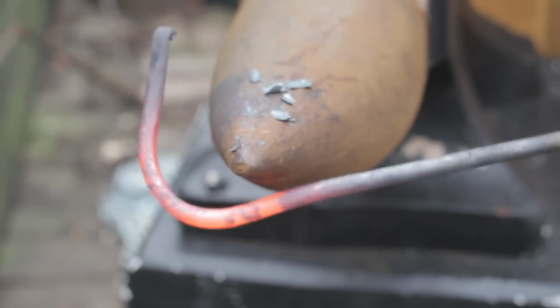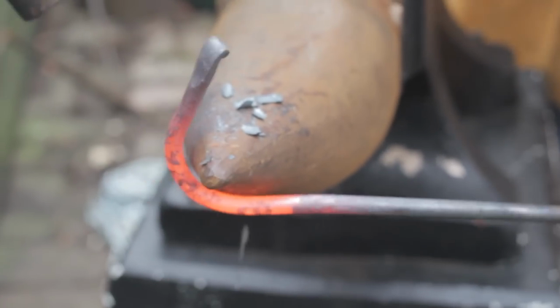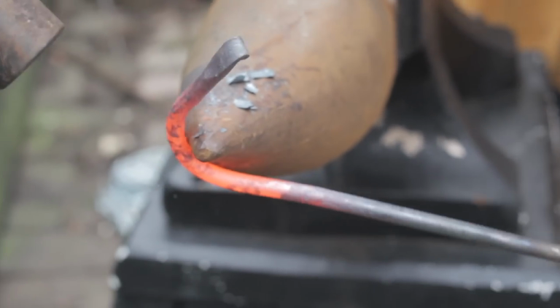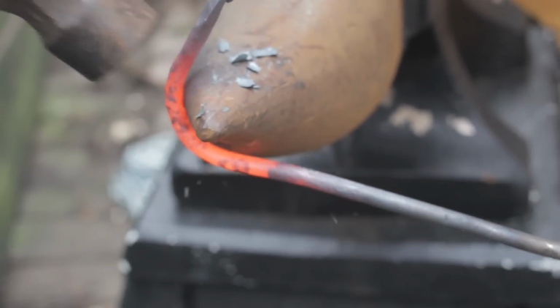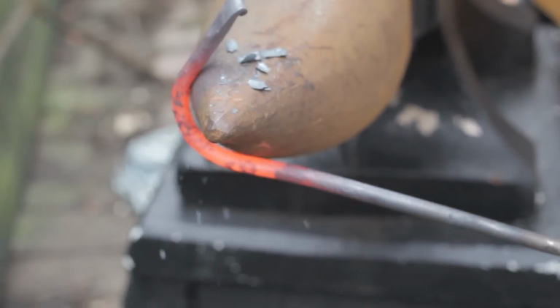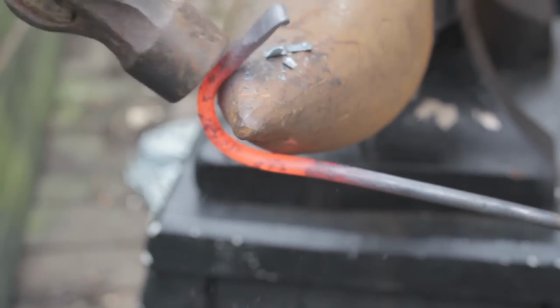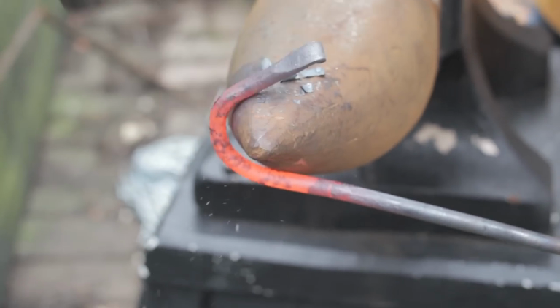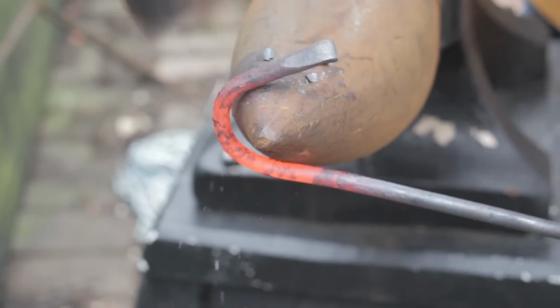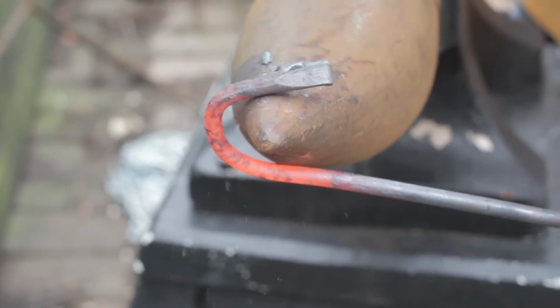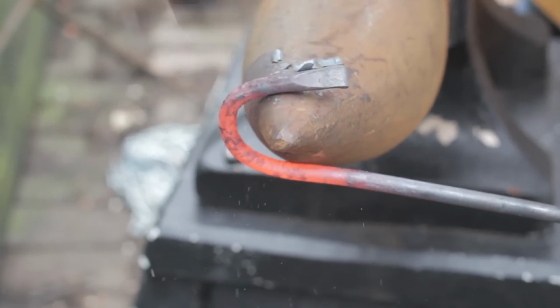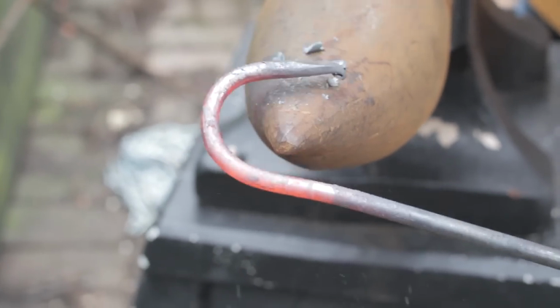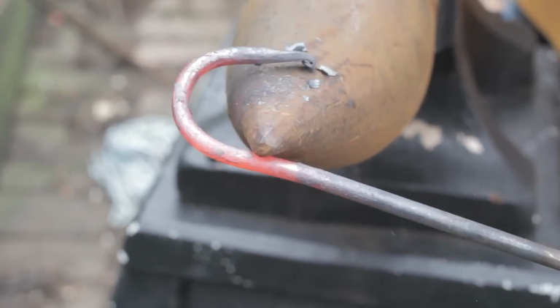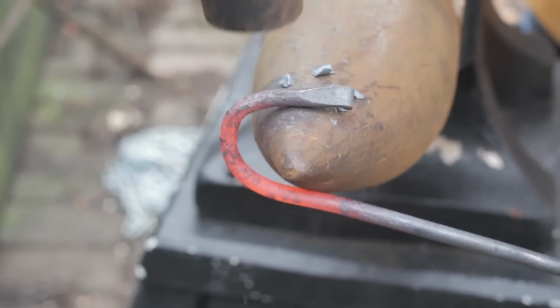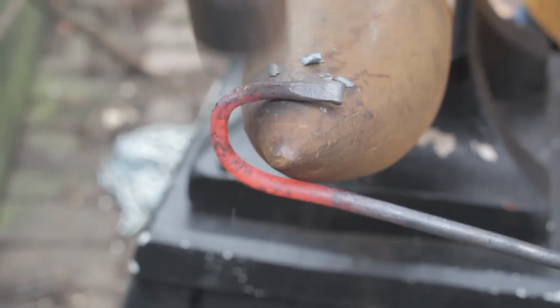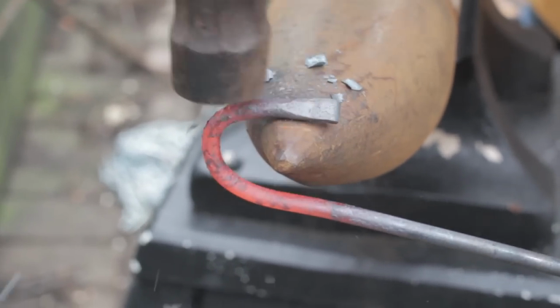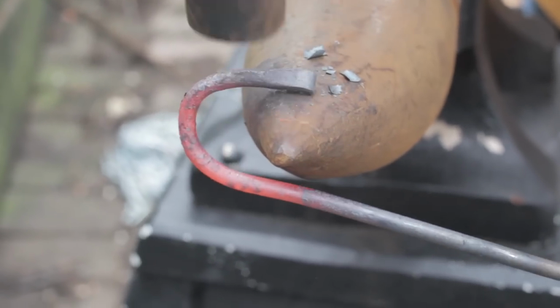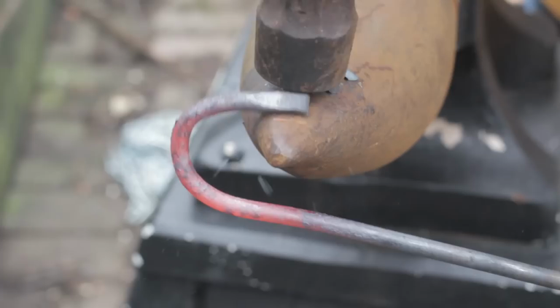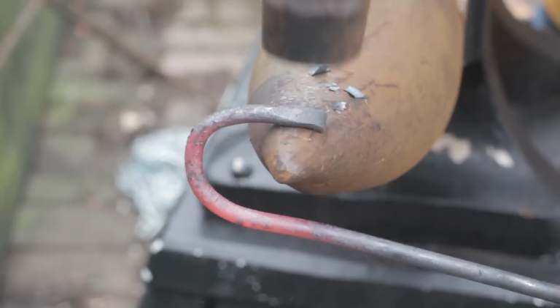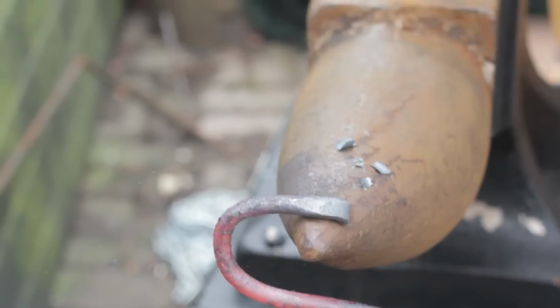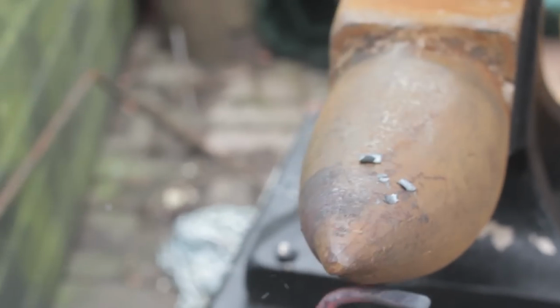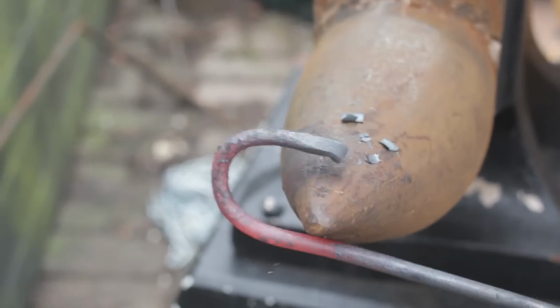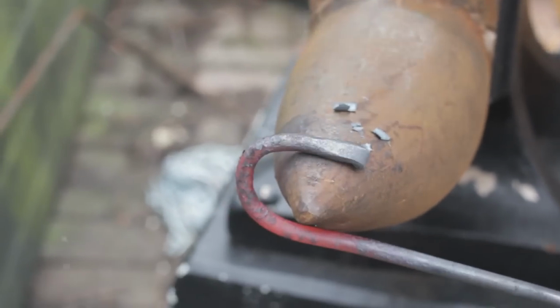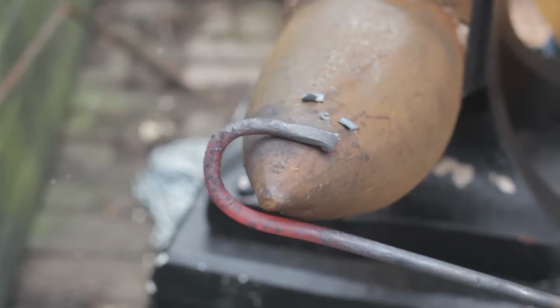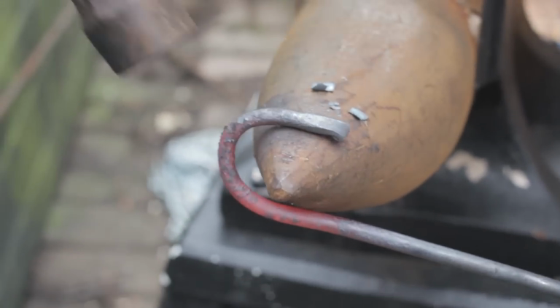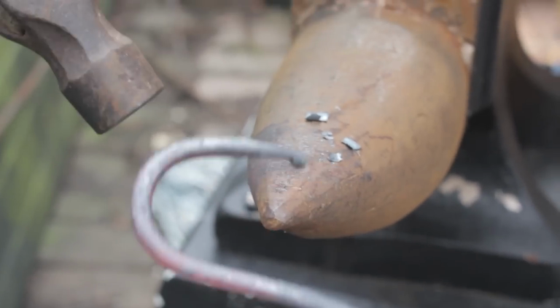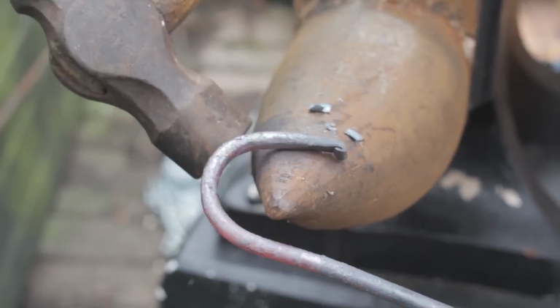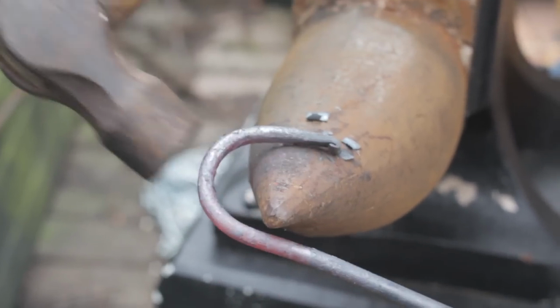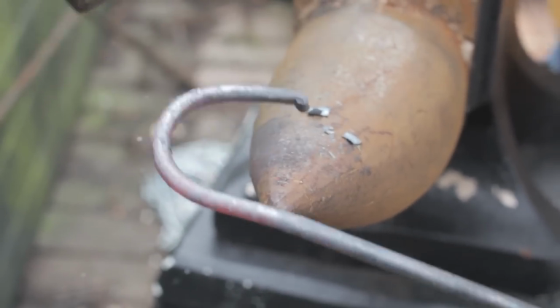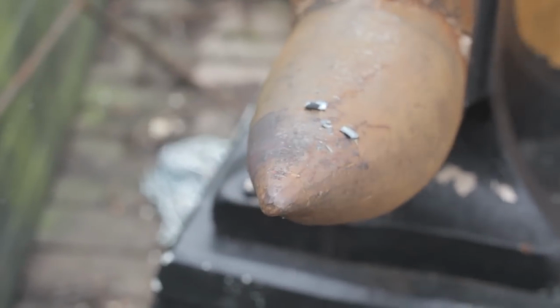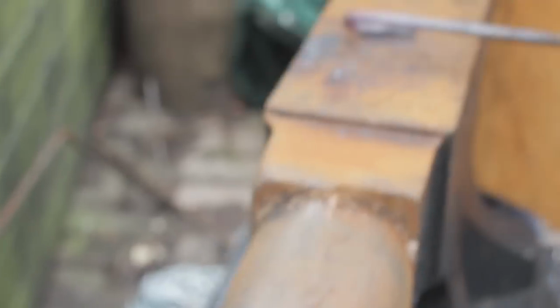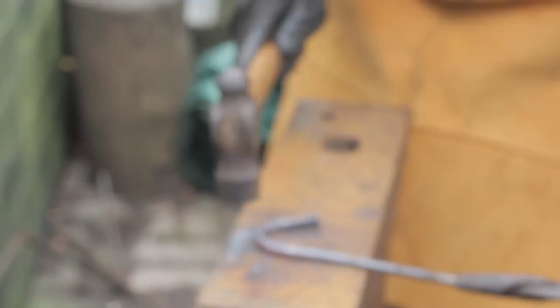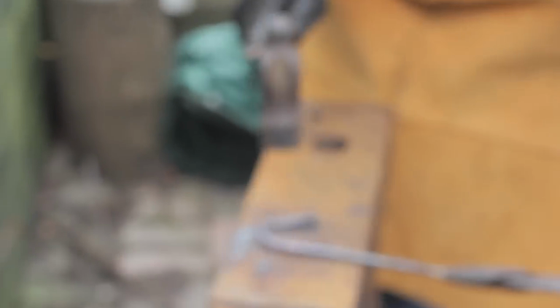And rotate the work. There we are, that's quite nice. Slightly out of alignment there — let's try and bring that back in. That's it. That's quite a nice little hook for it.